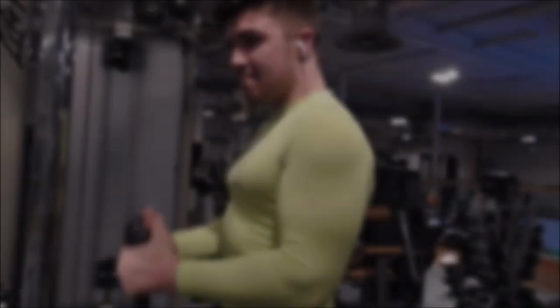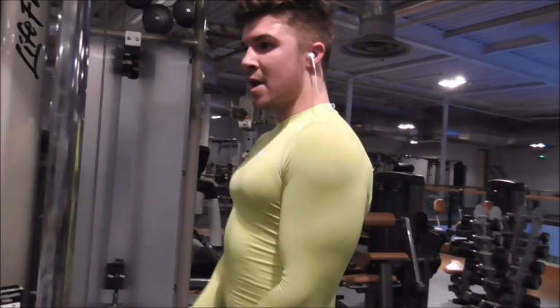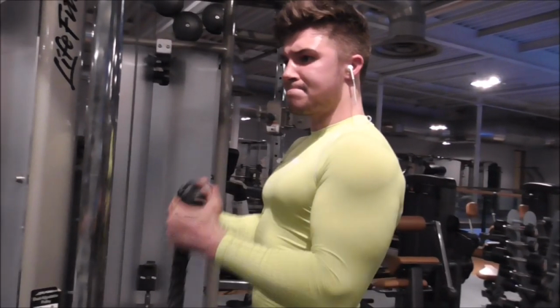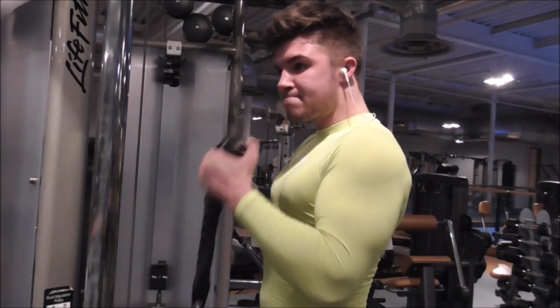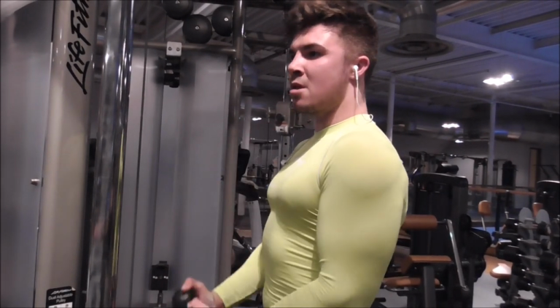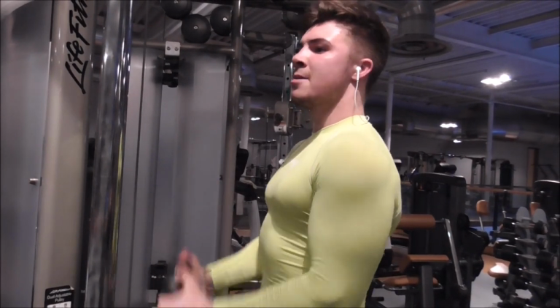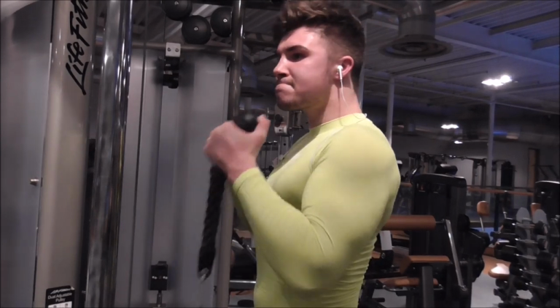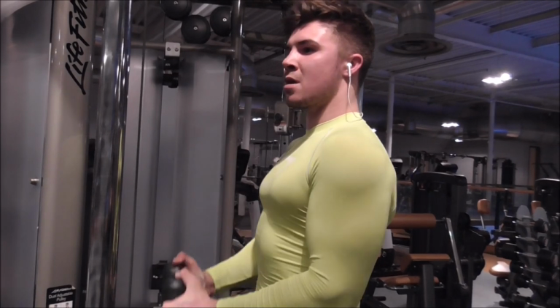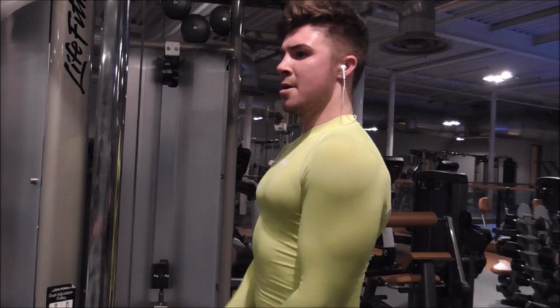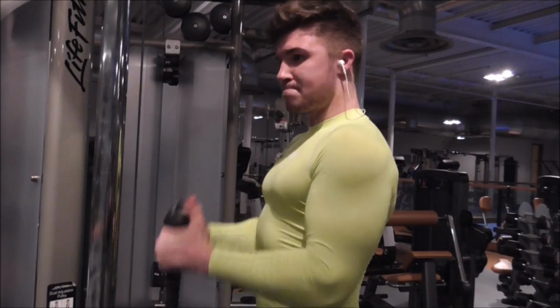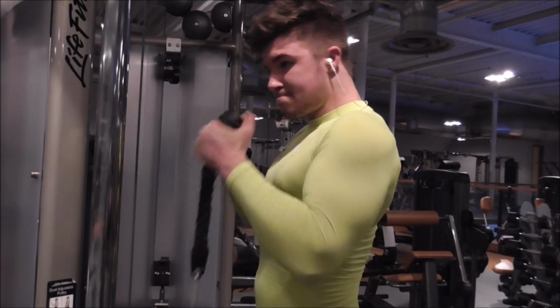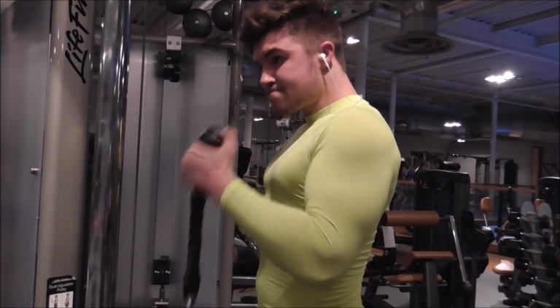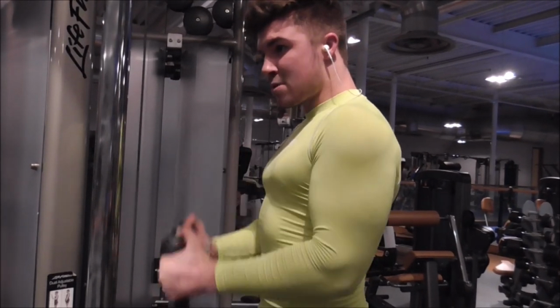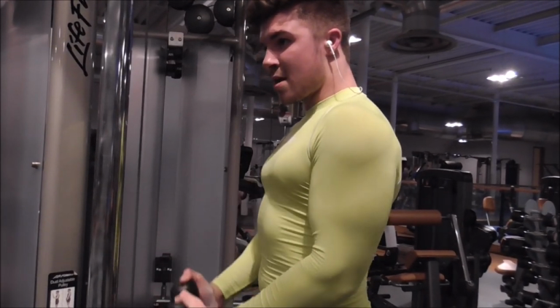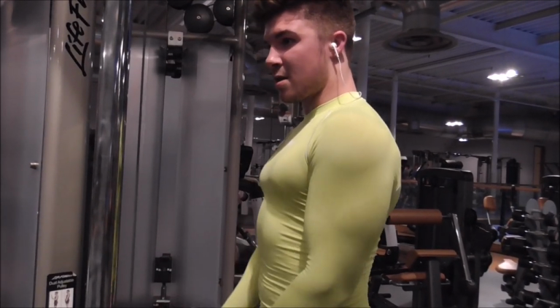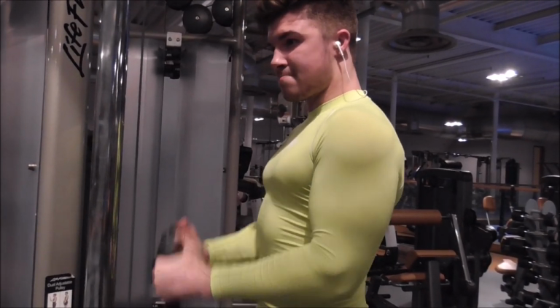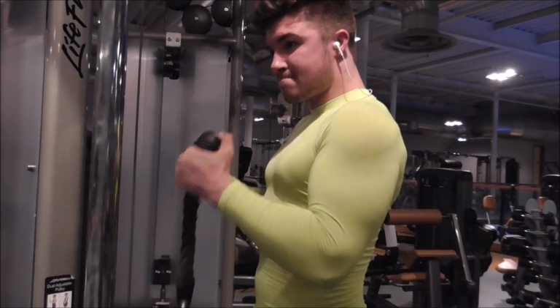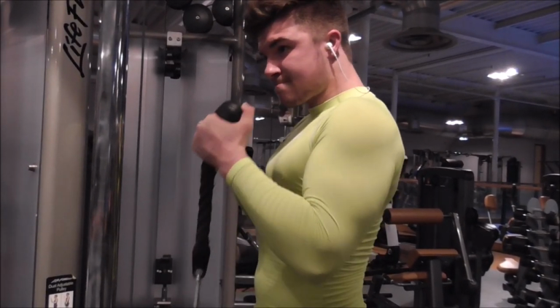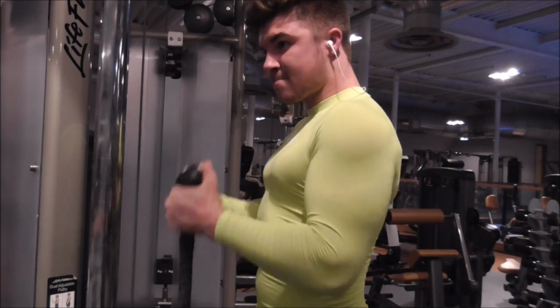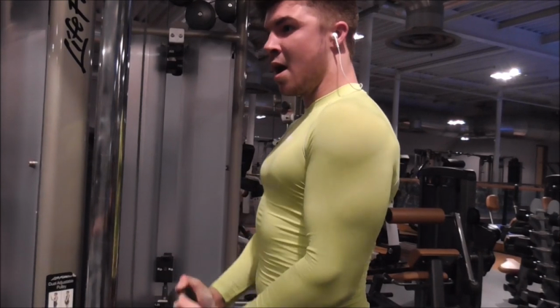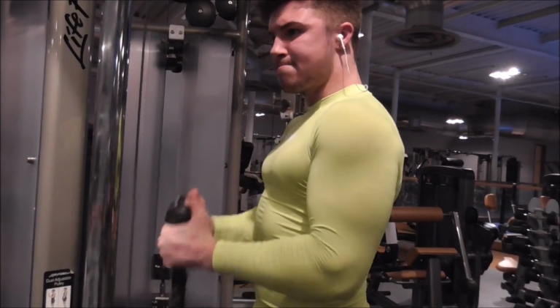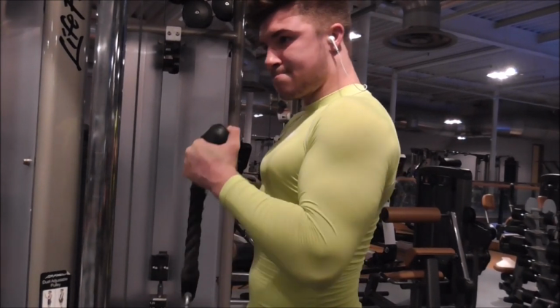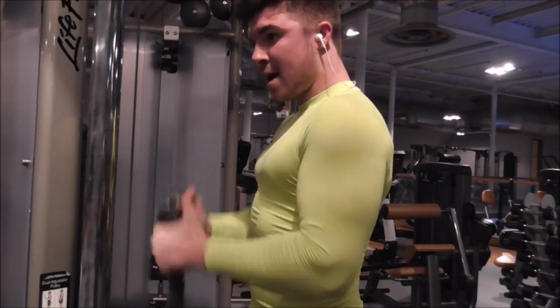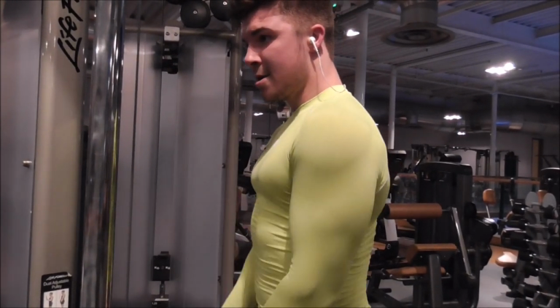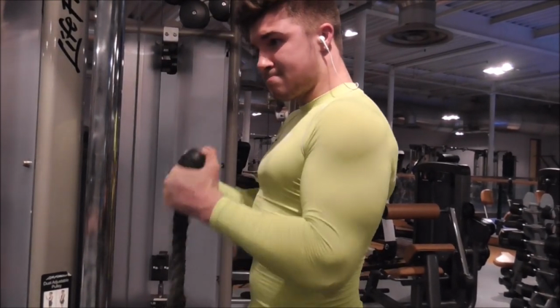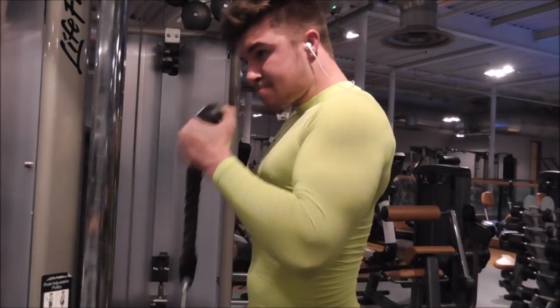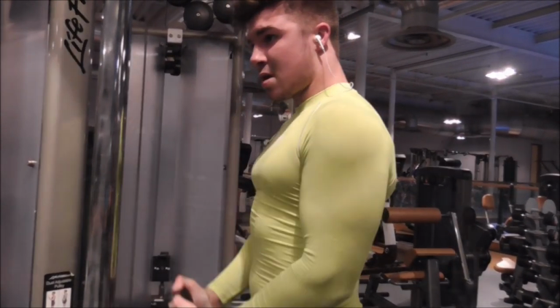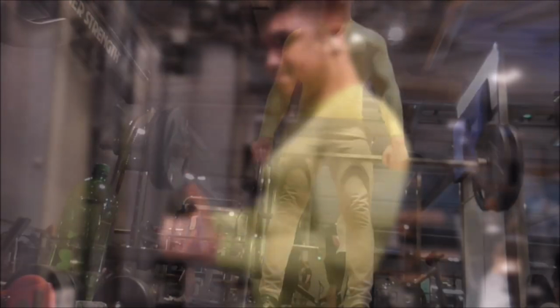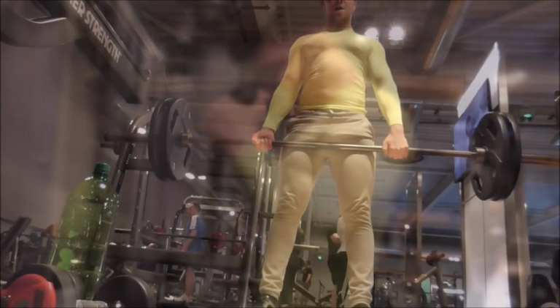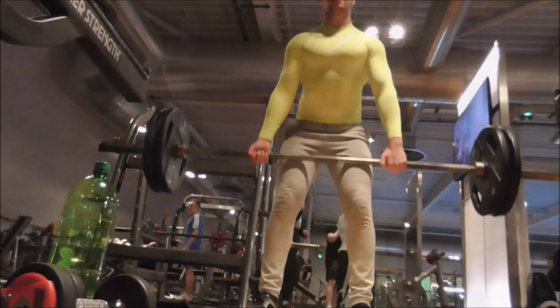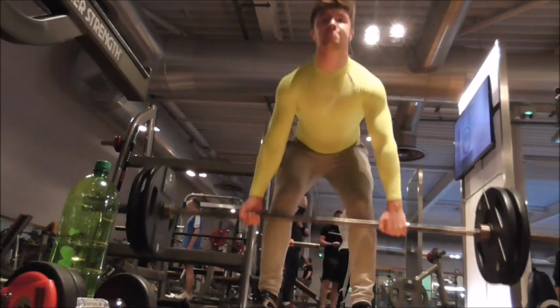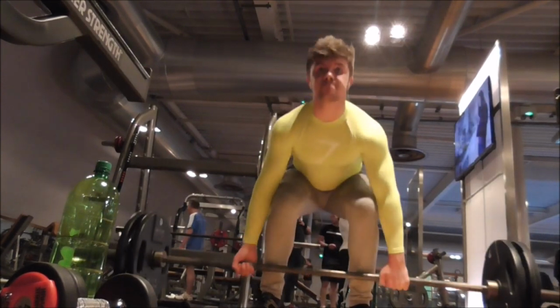I've started off here with some bicep curls on the cable using the rope. I think I went about 40kg, just getting those couple of reps and really getting that squeeze at the top. And then I actually did biceps after that — I mixed it around a bit.